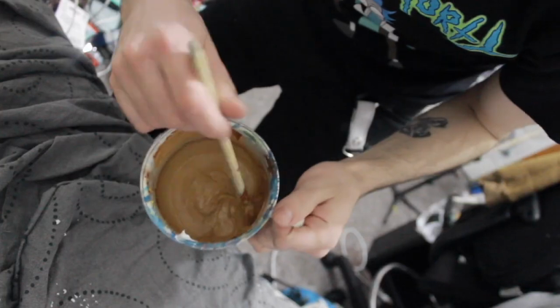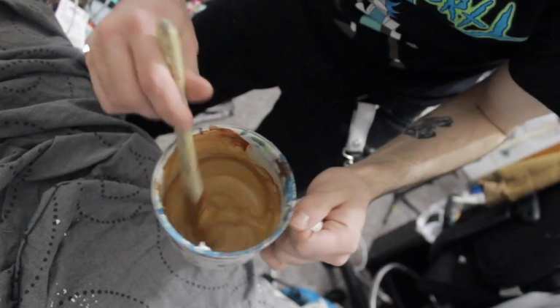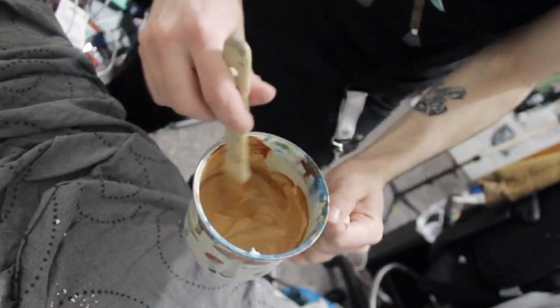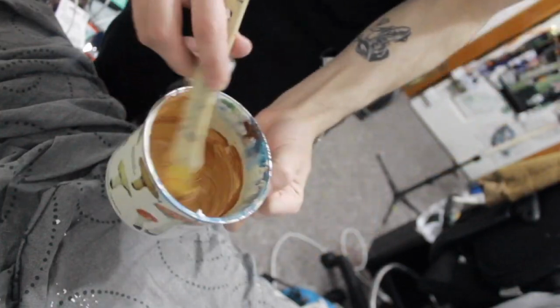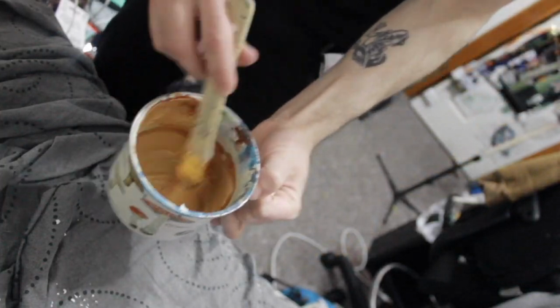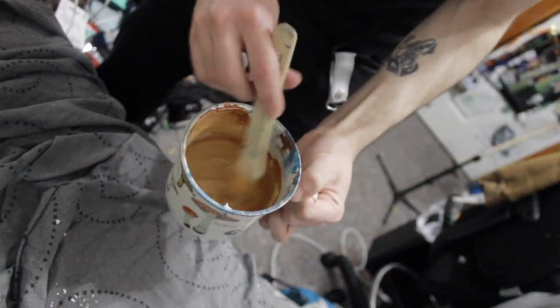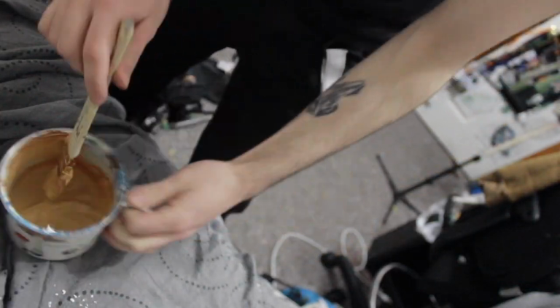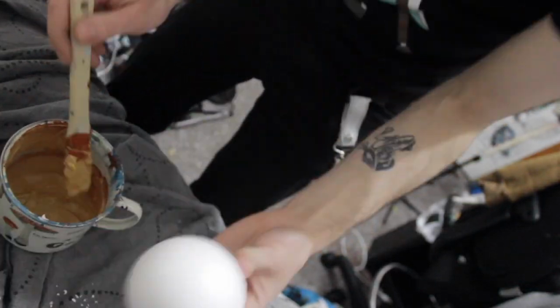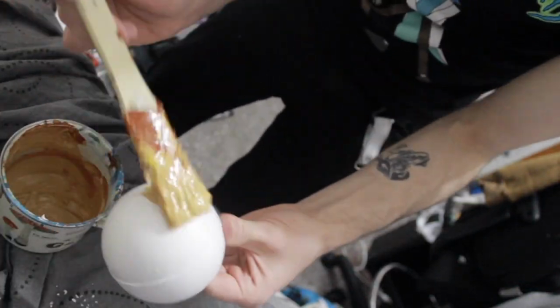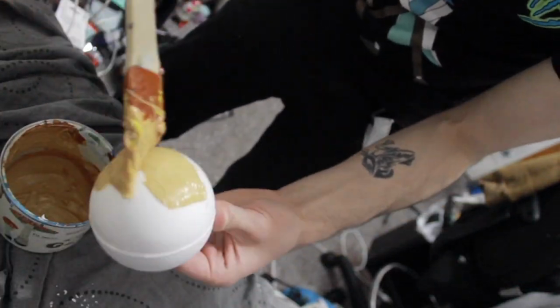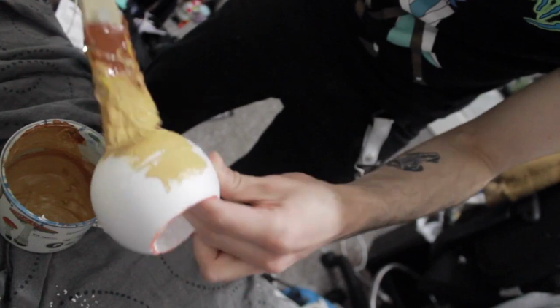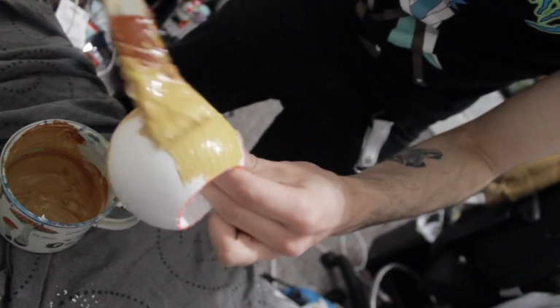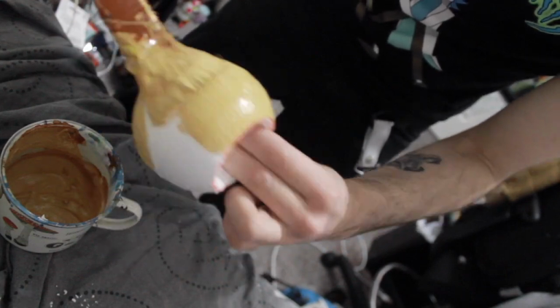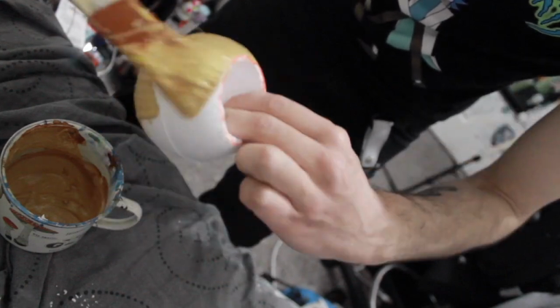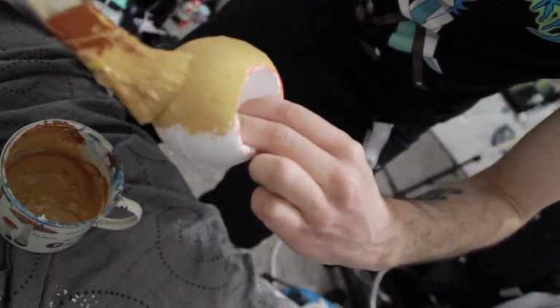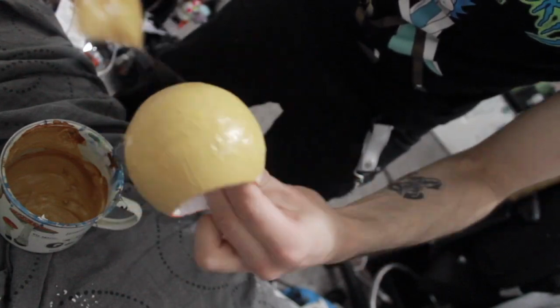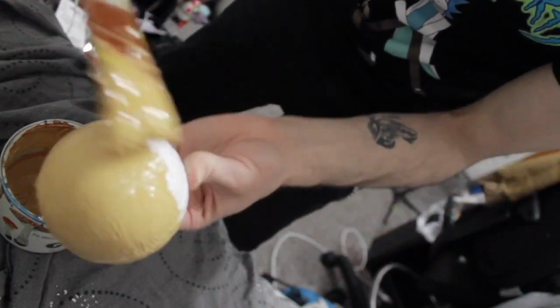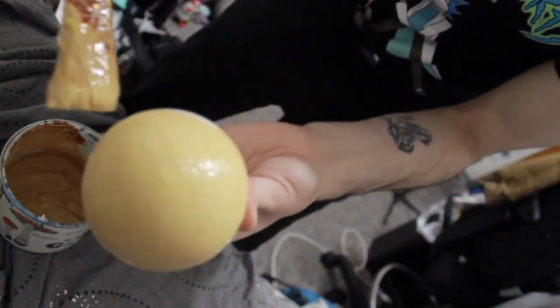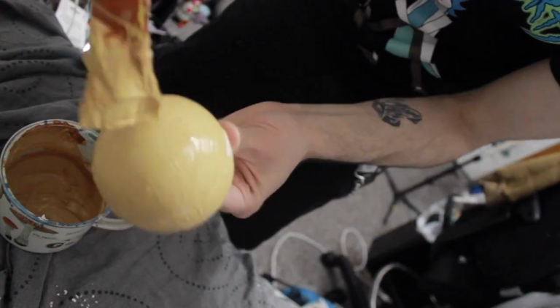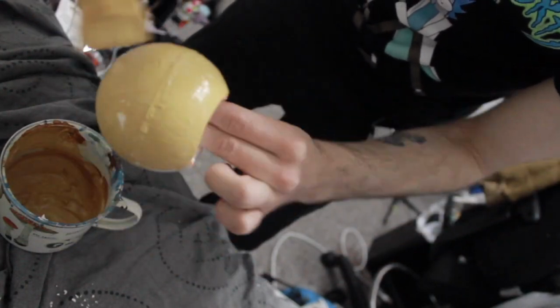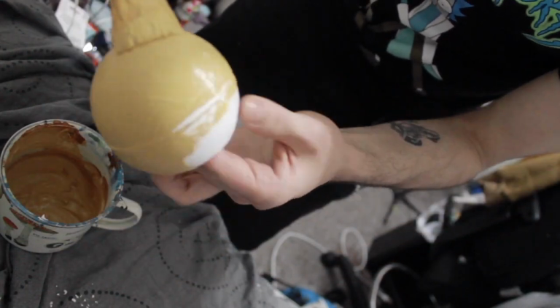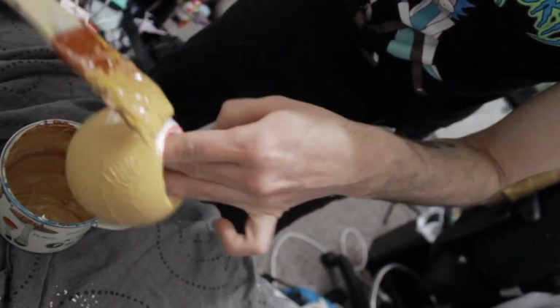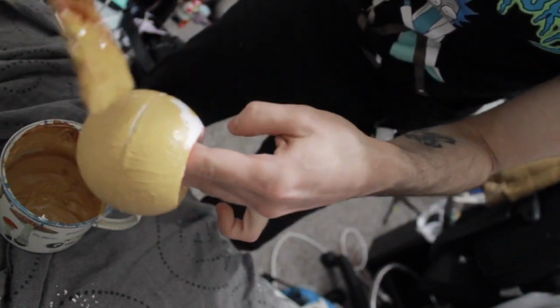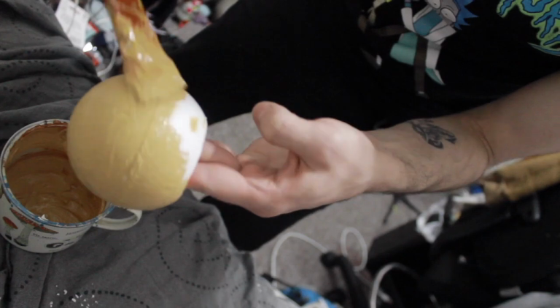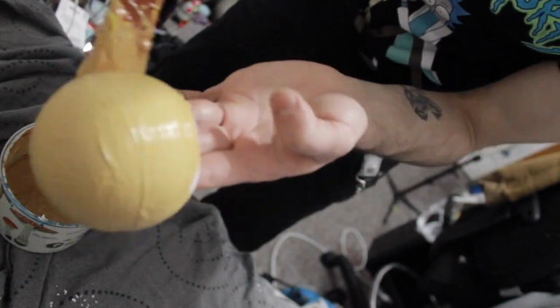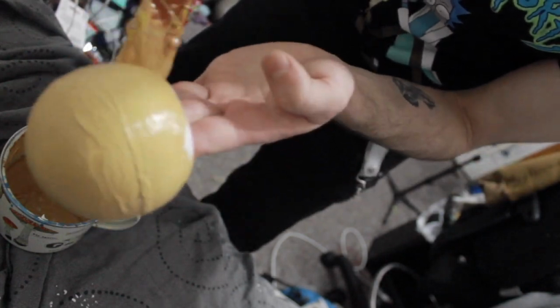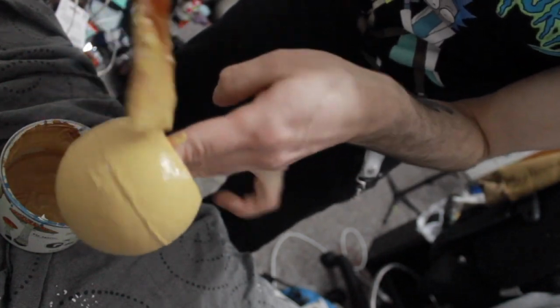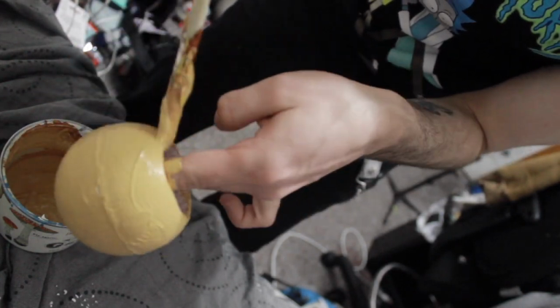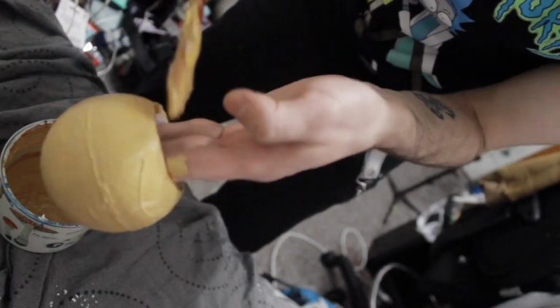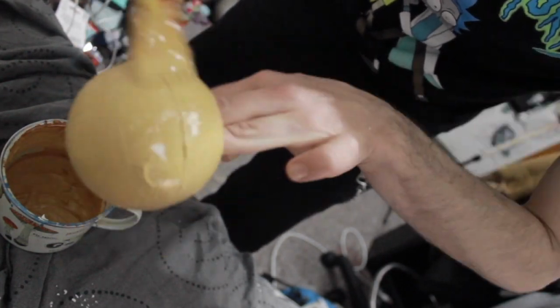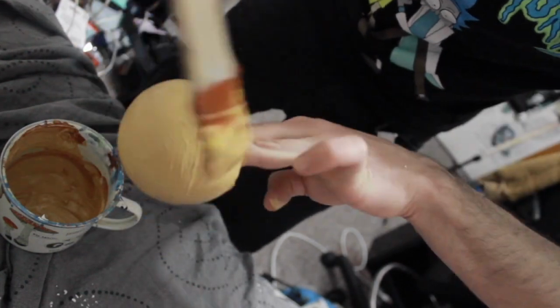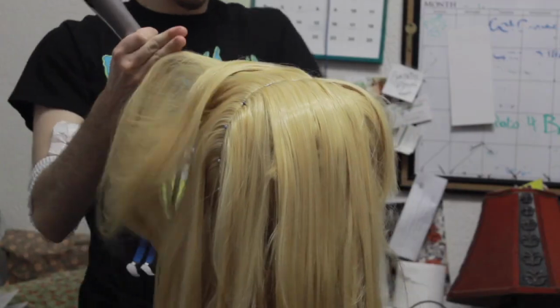Then we are going to mix a paint color that's as close to the wig as possible. I tend to make it a little on the dark side. This is so that if any paint shows through later, it will look like a natural shadow. Light colors may look a little odd or unnatural in comparison.